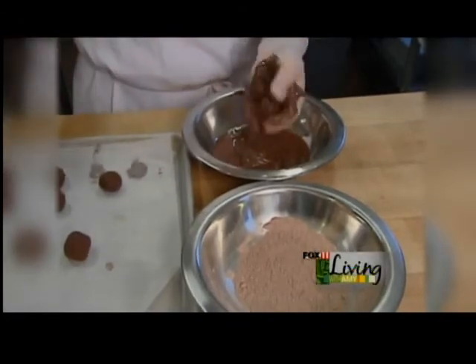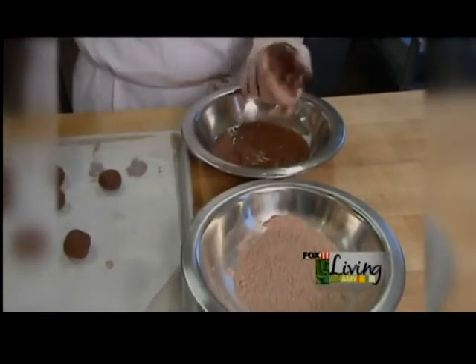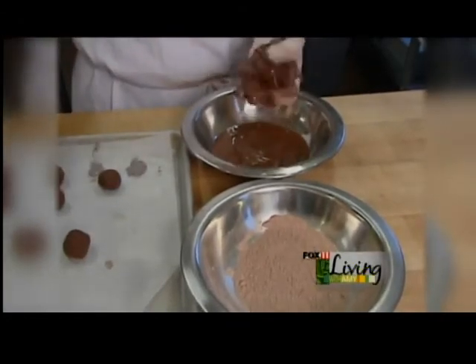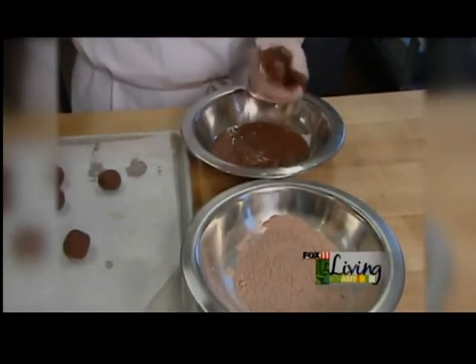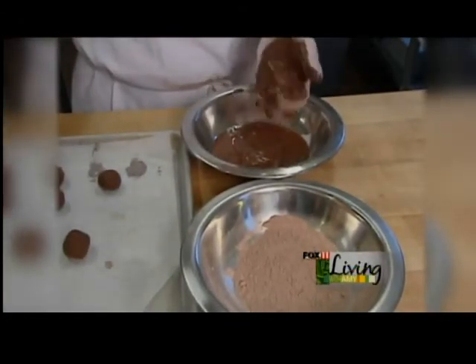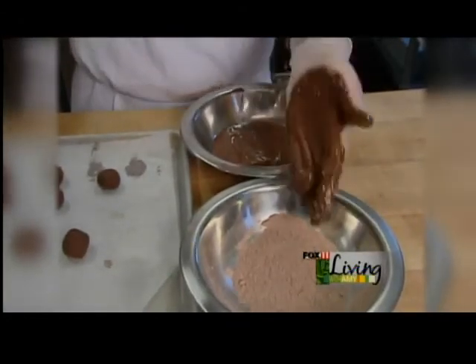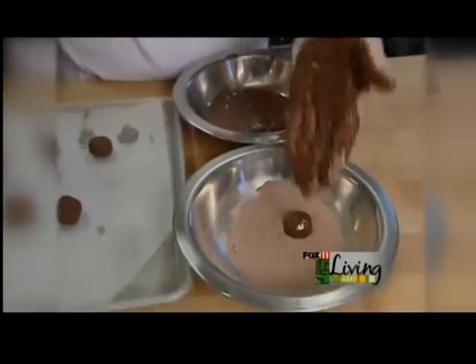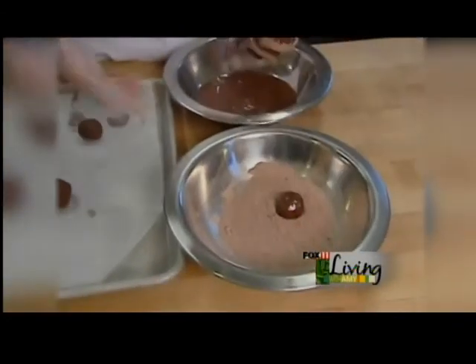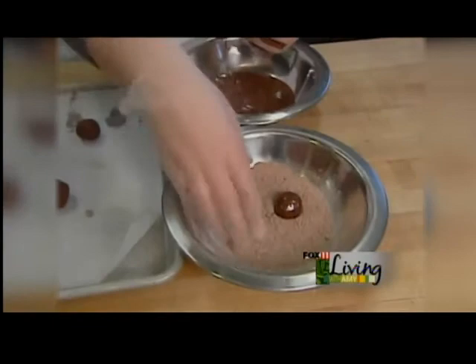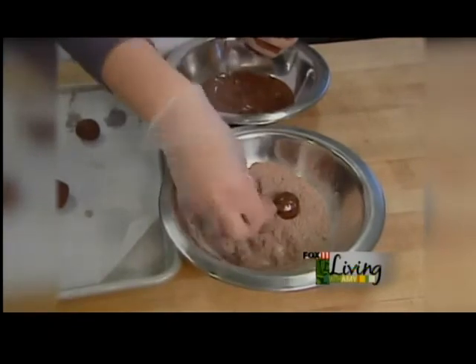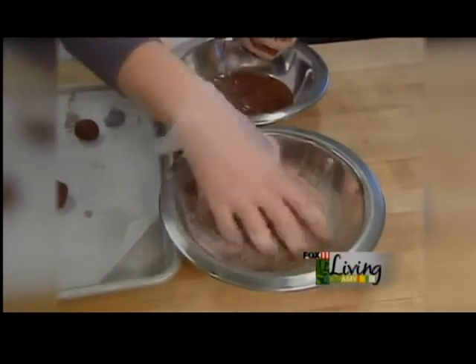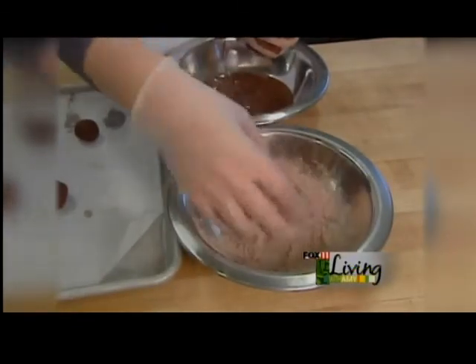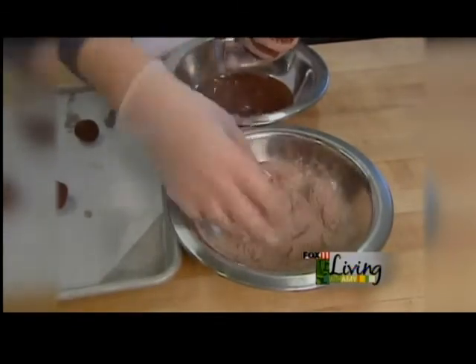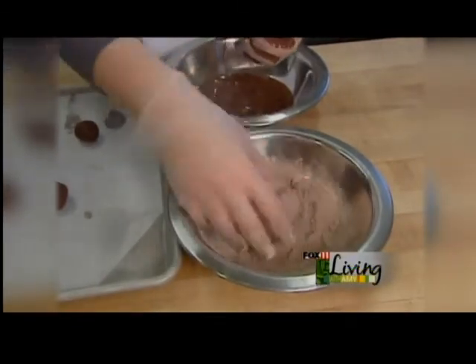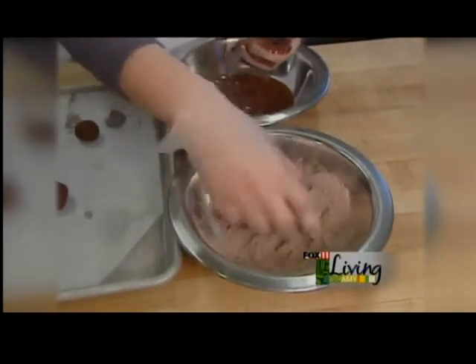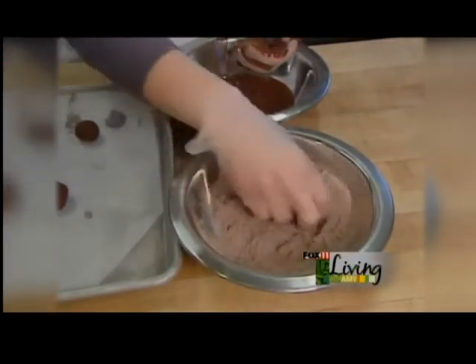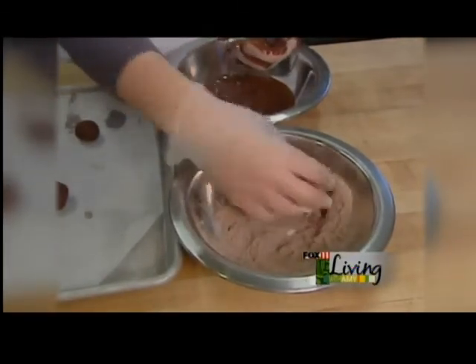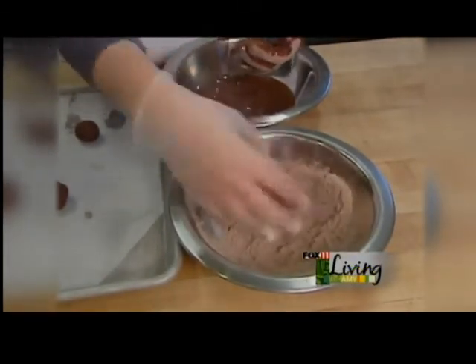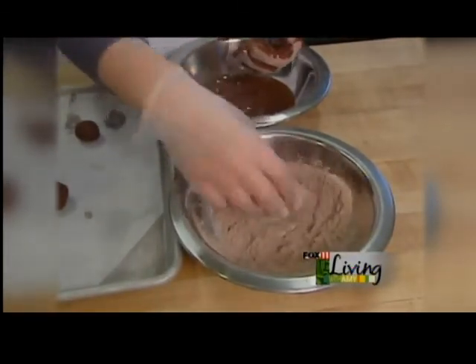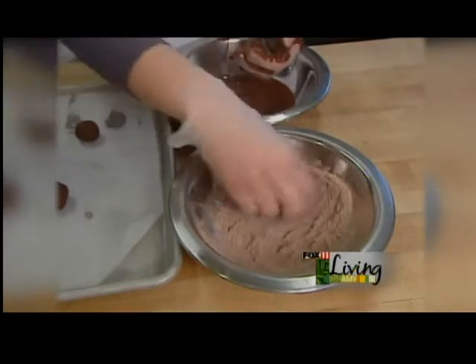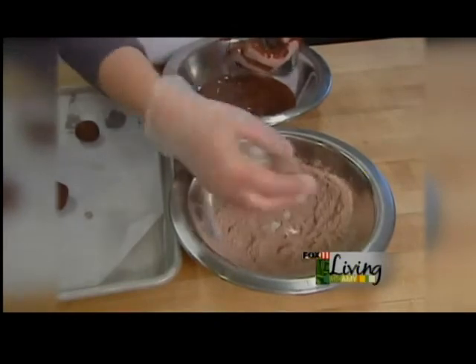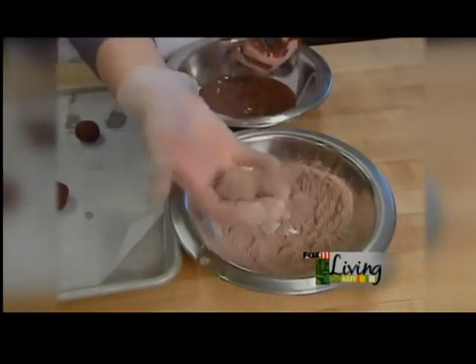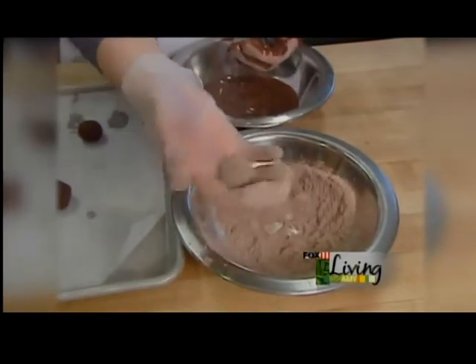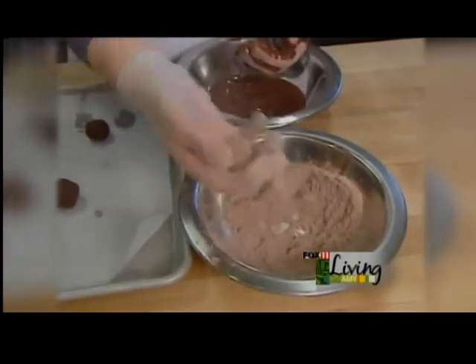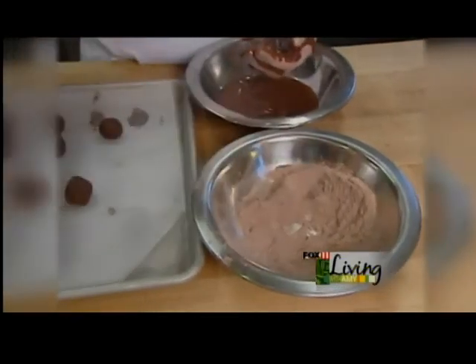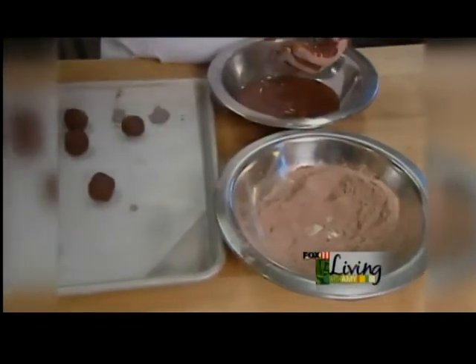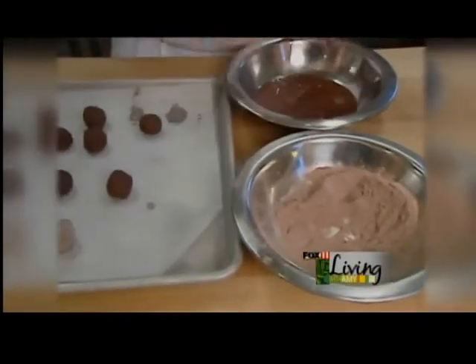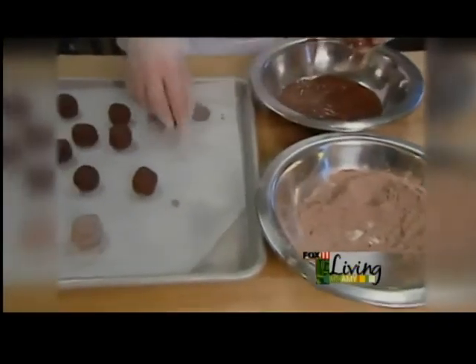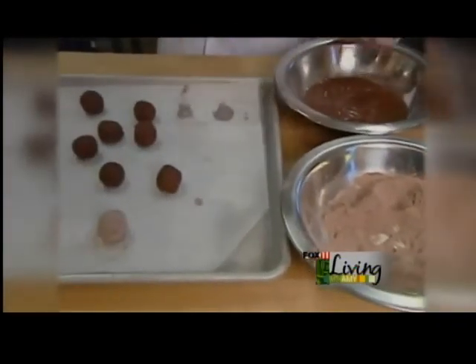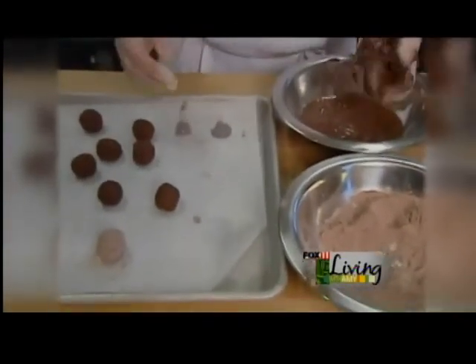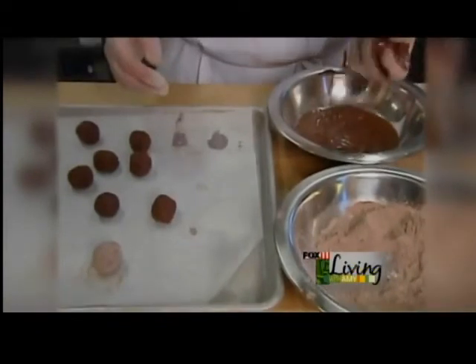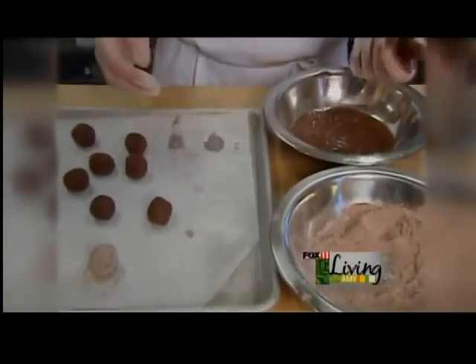Roll it around in your hand and then drop it into the sugar cocoa powder mixture — it's just half cocoa powder and half powdered sugar. Shake it off and go ahead and set it on the tray again.